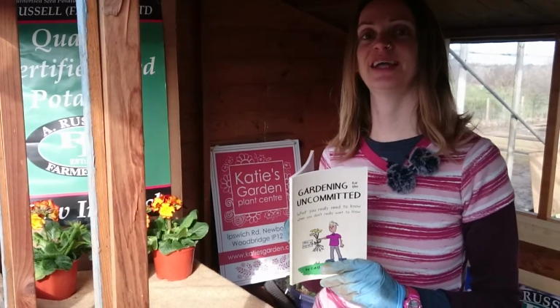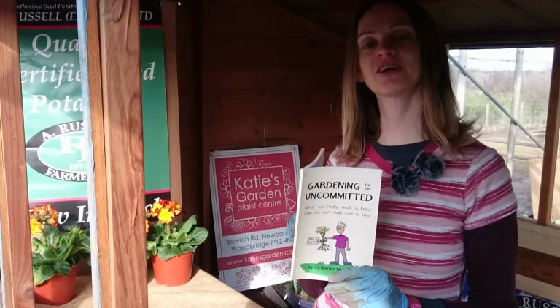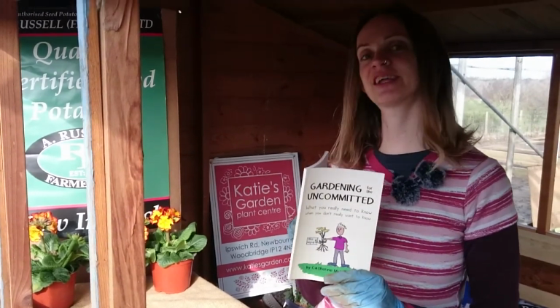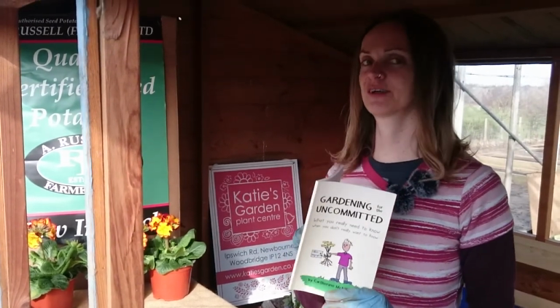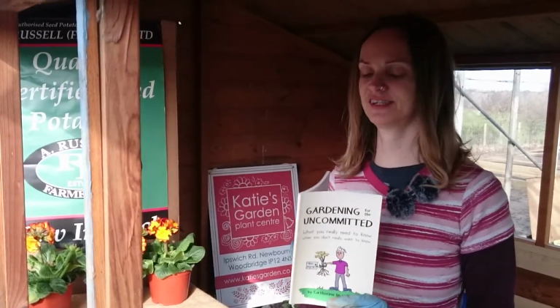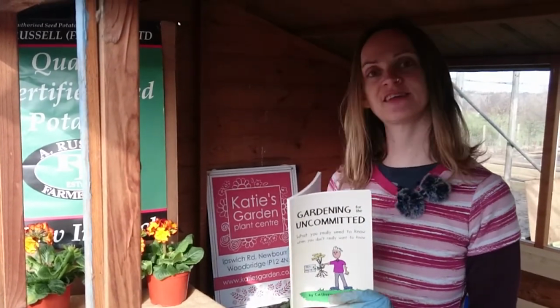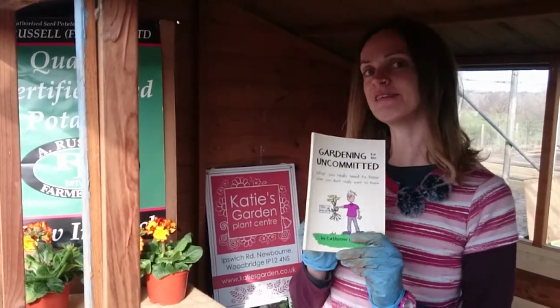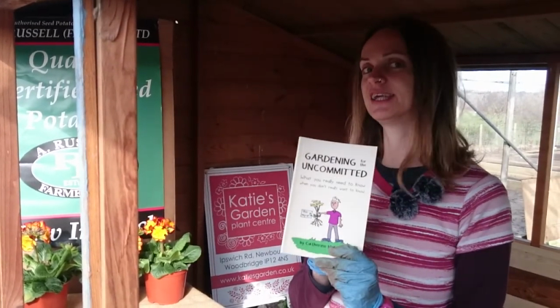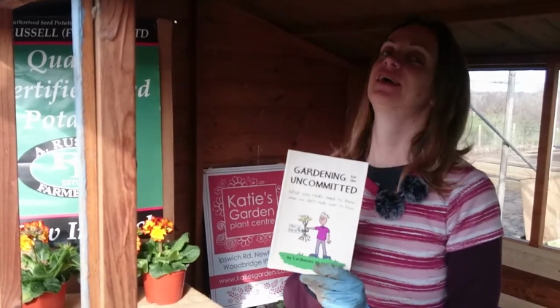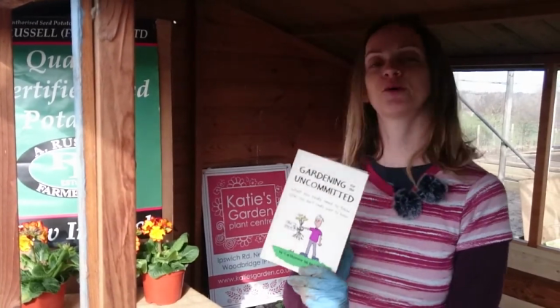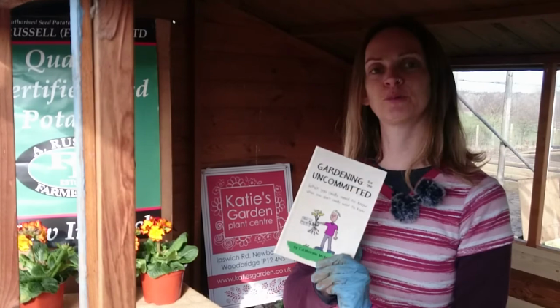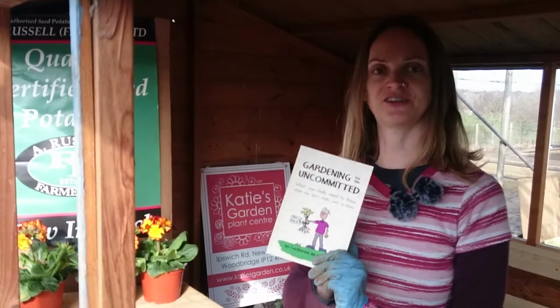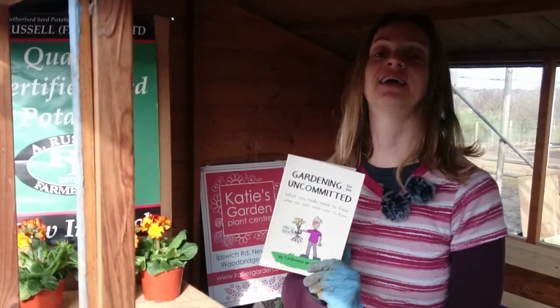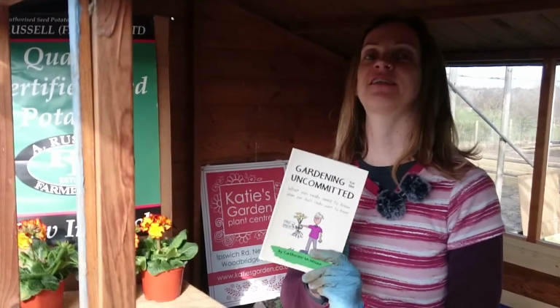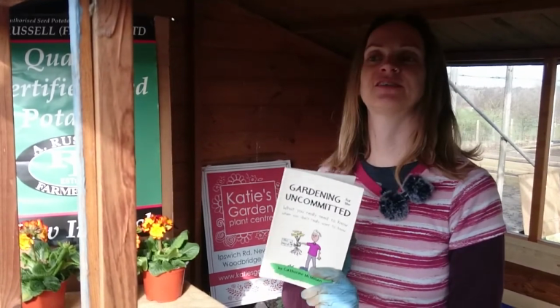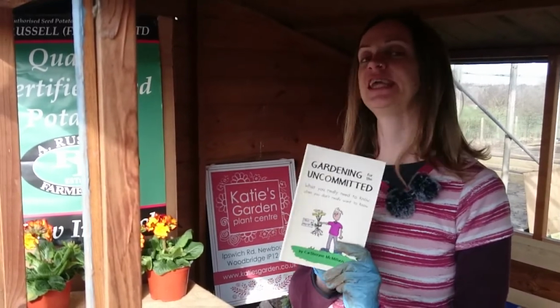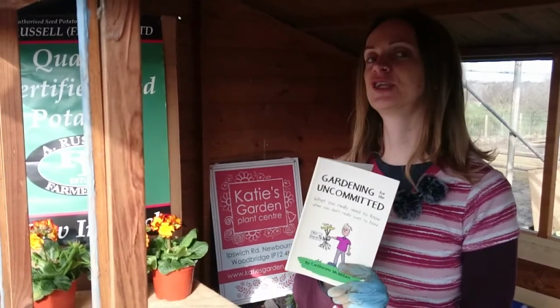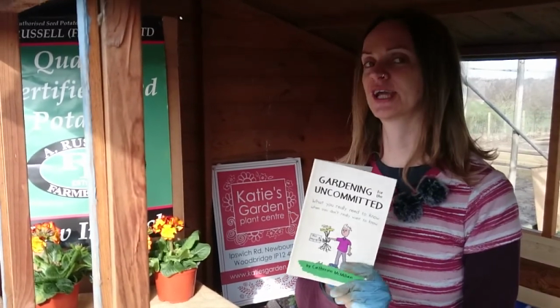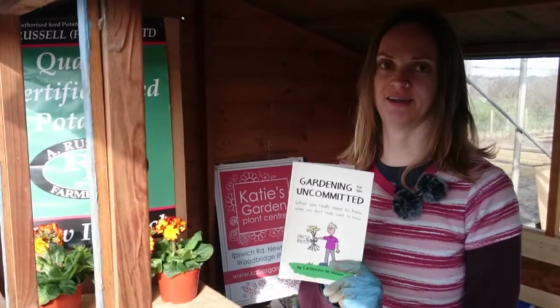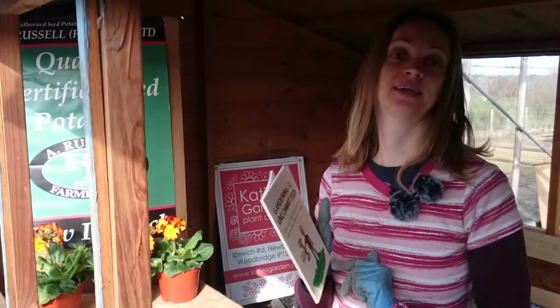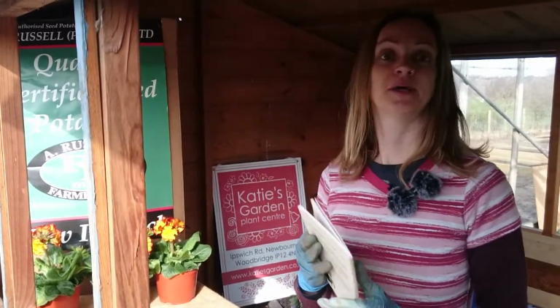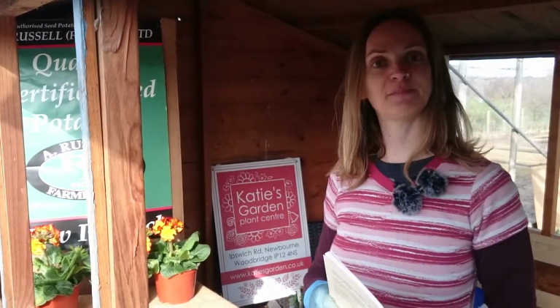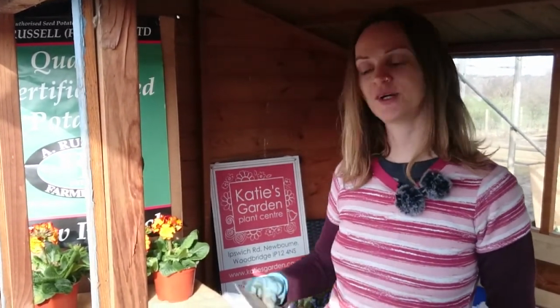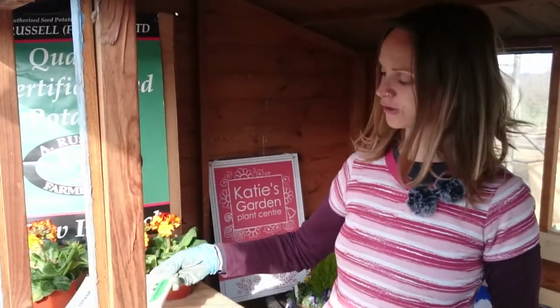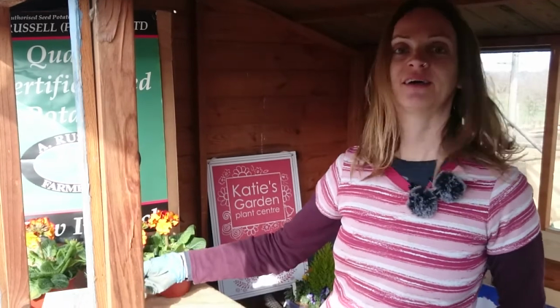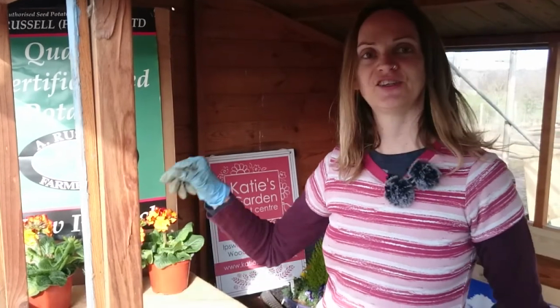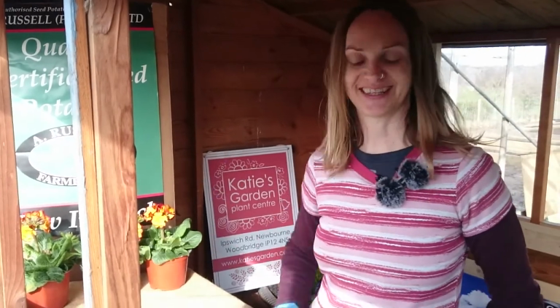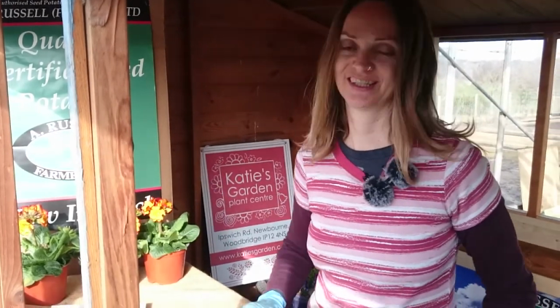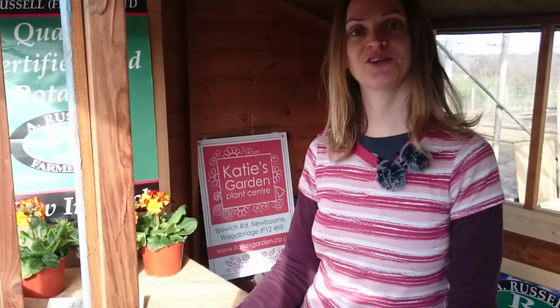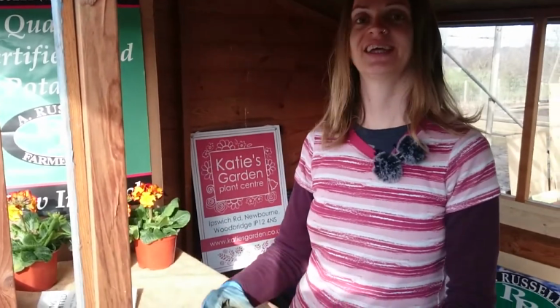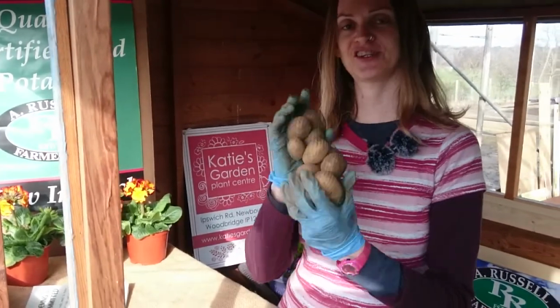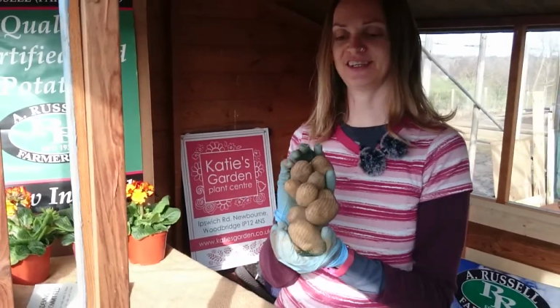In my book, Gardening for the Uncommitted, it says at the very beginning that I'm not going to talk about chitting in it, because I think that's a very keen thing to be doing in the garden. But here I am now, talking about chitting, and what we're doing is chitting potatoes.